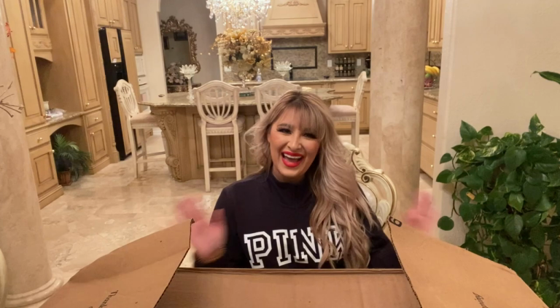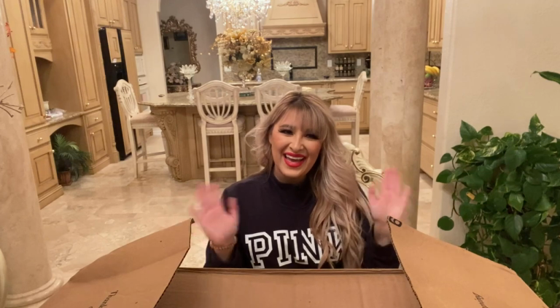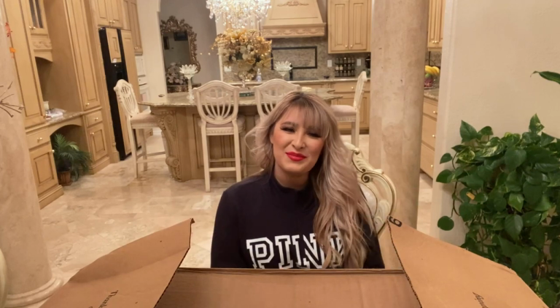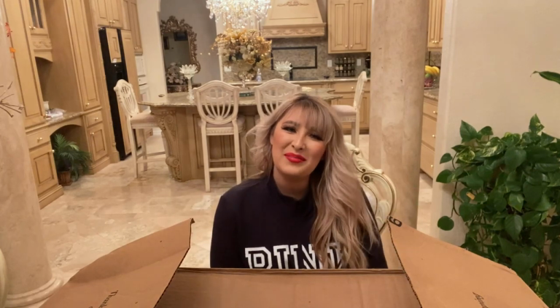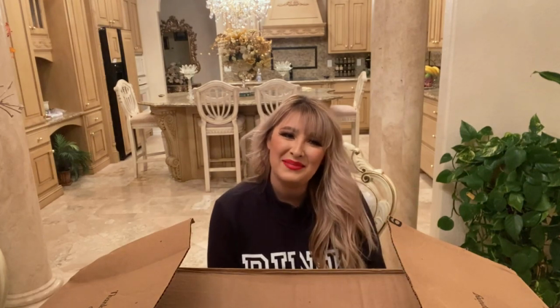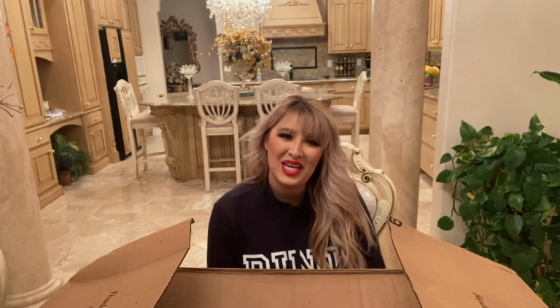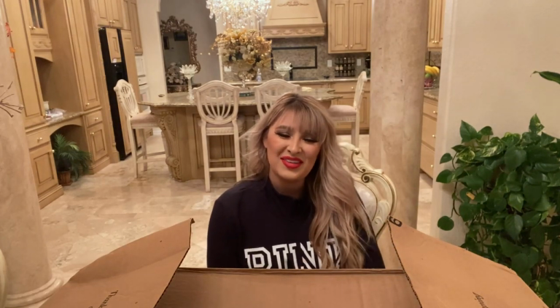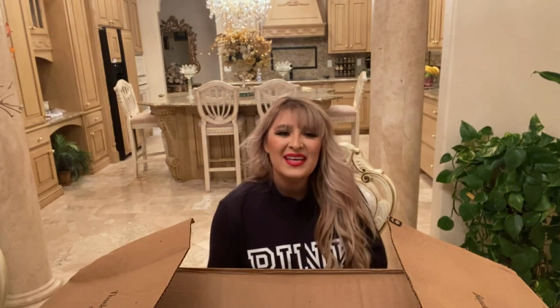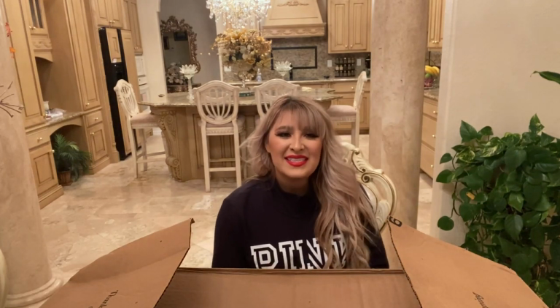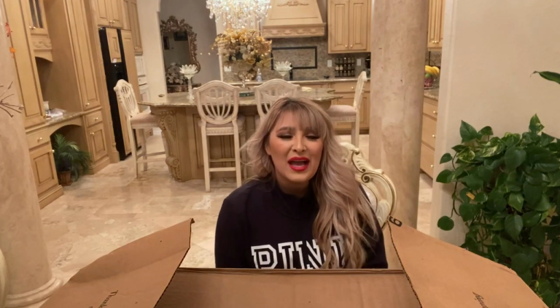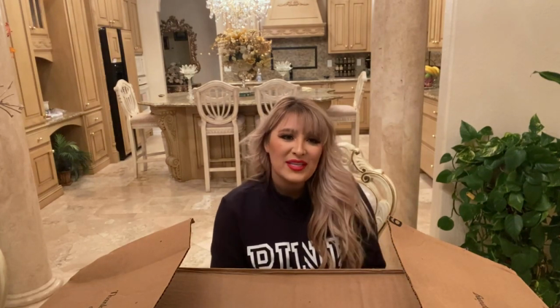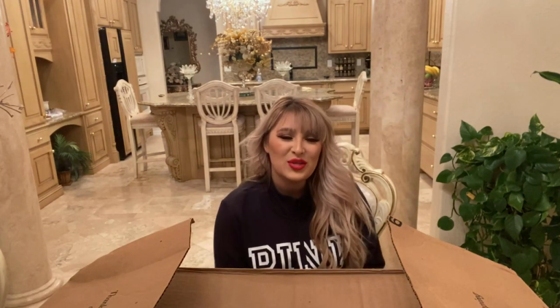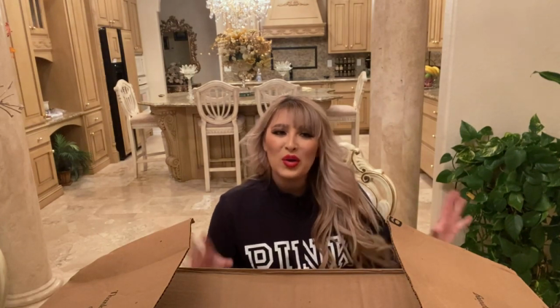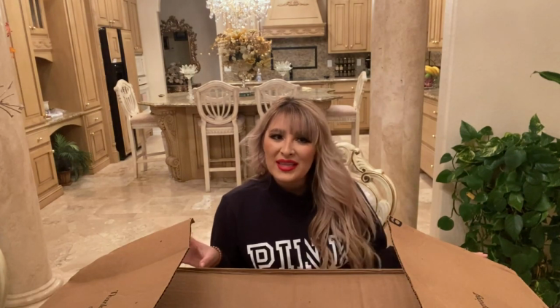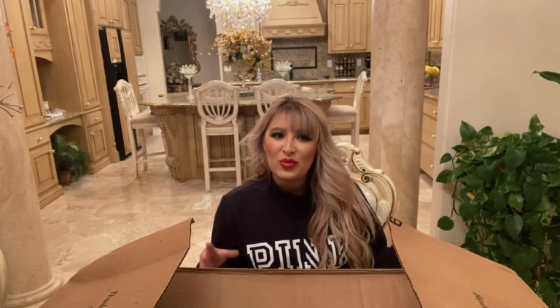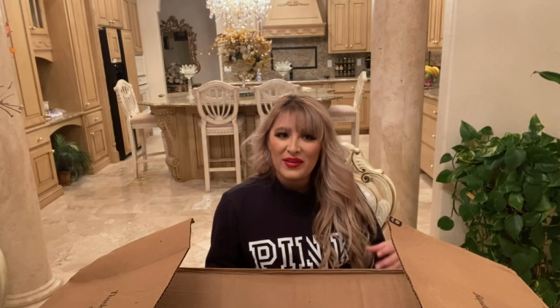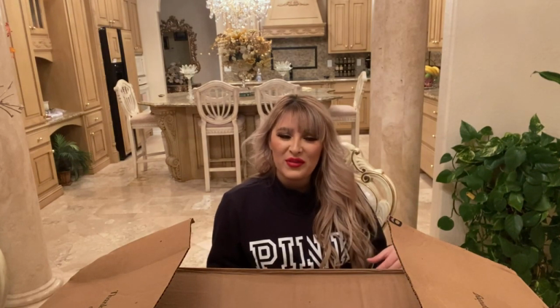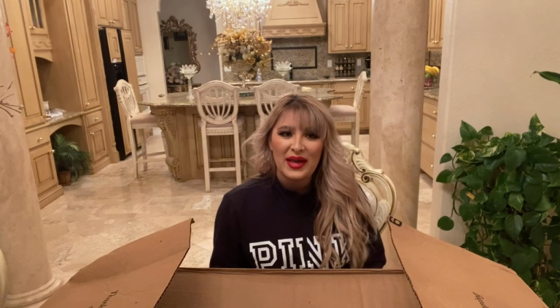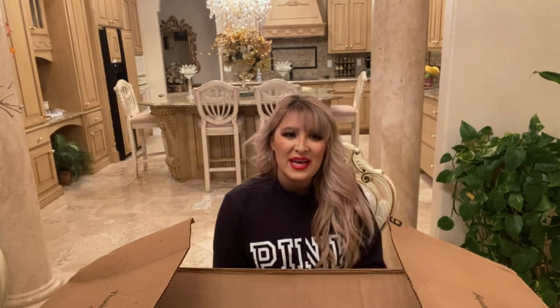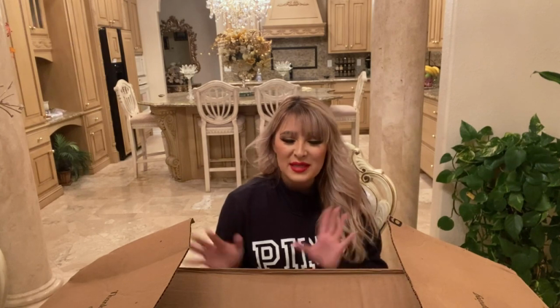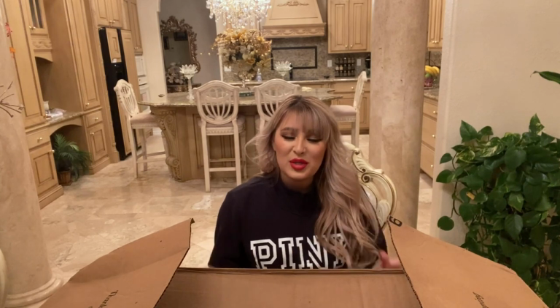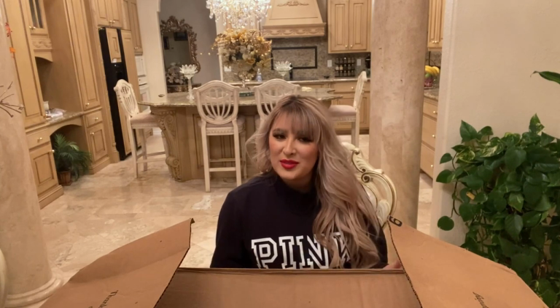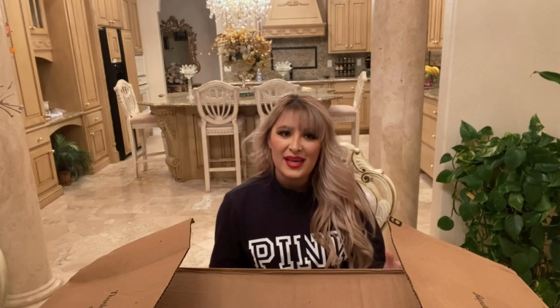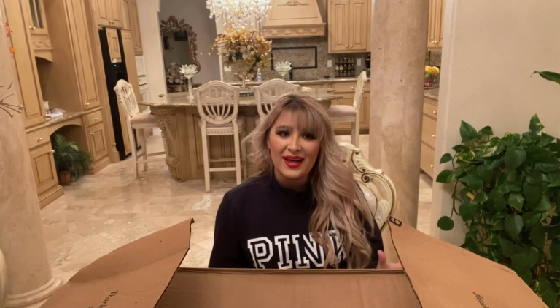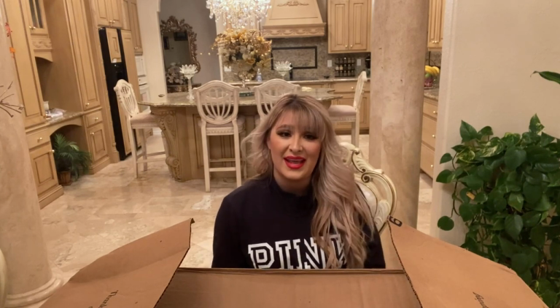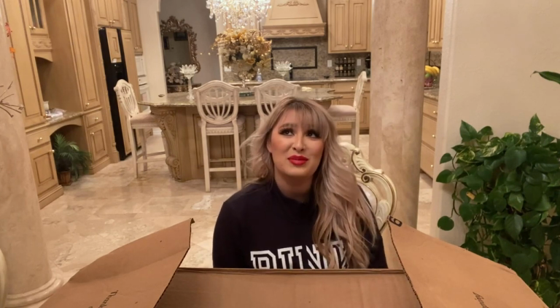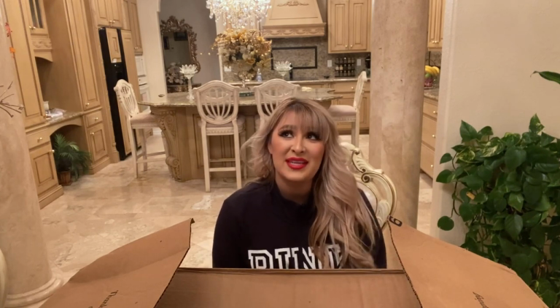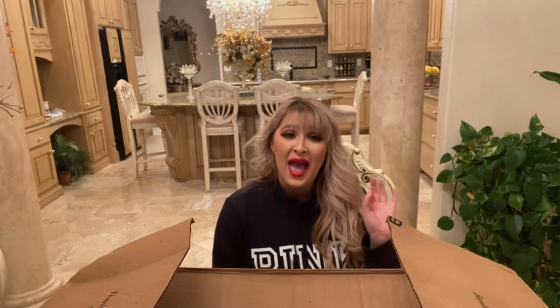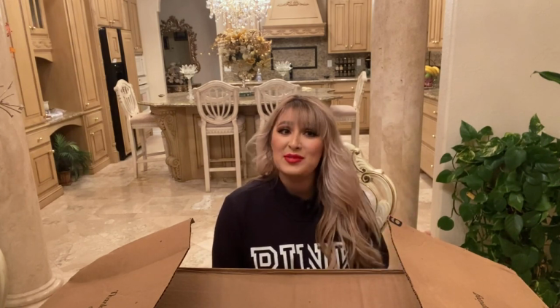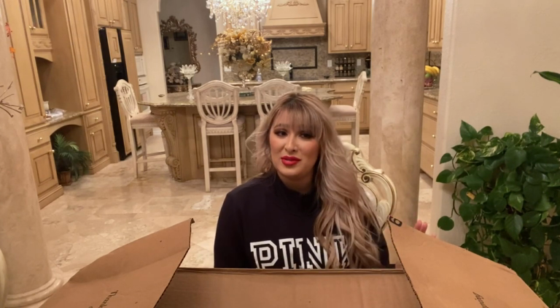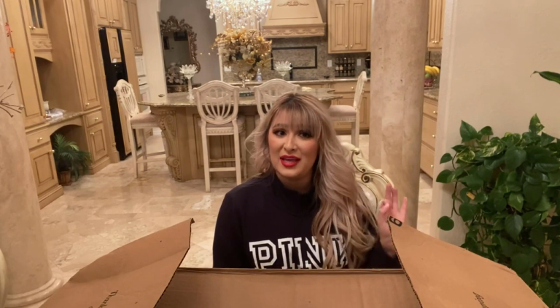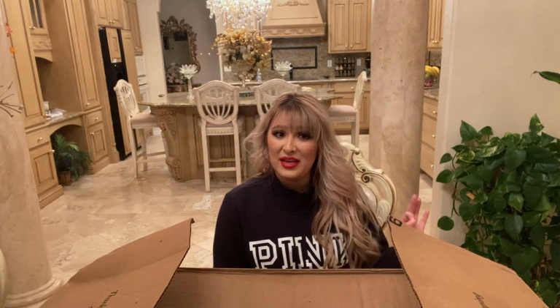Hi guys! Welcome back to my channel. Today I wanted to do a quick little reveal for you guys of some new boots that I got that I am just absolutely in love with.